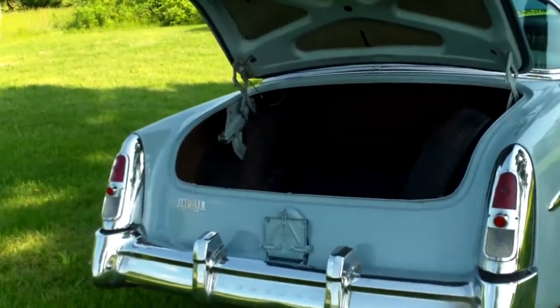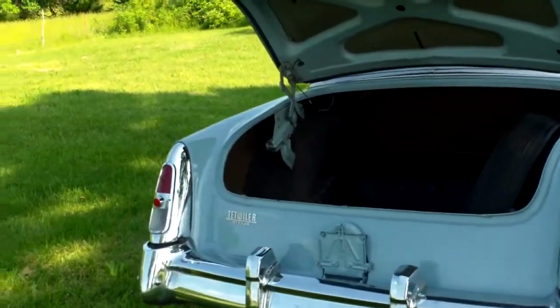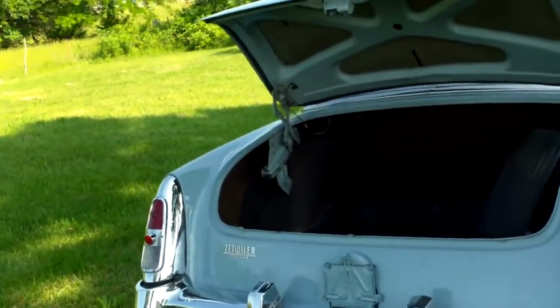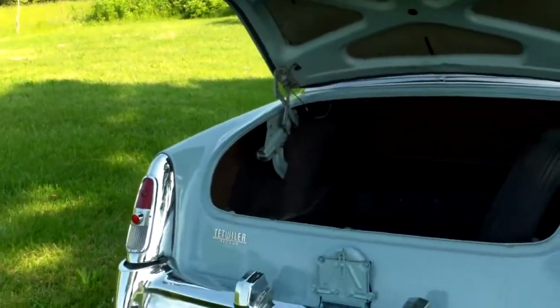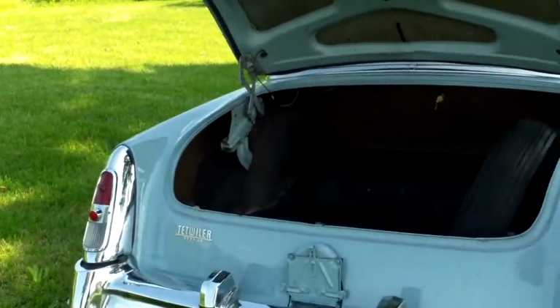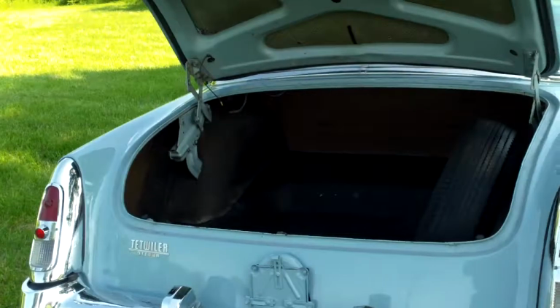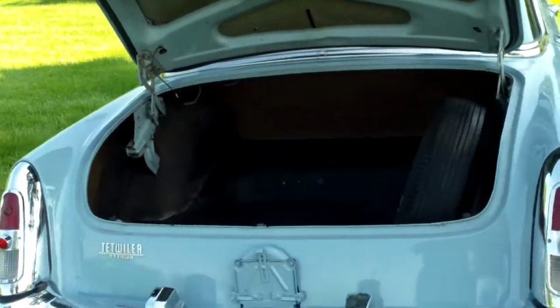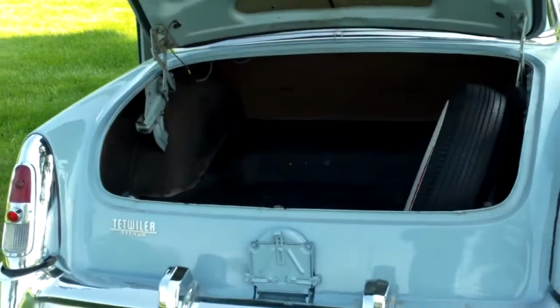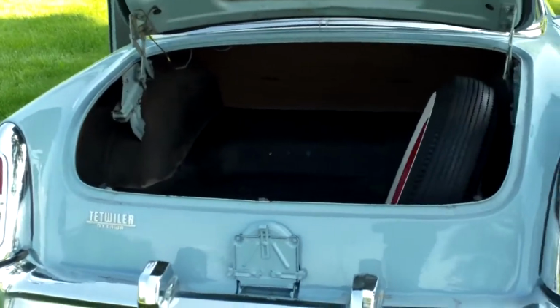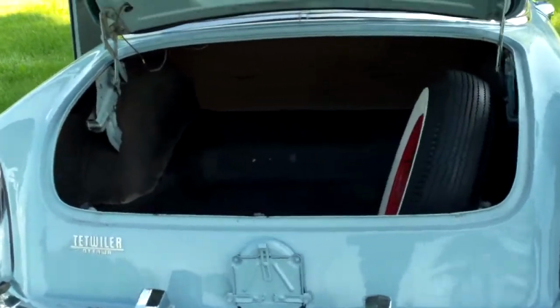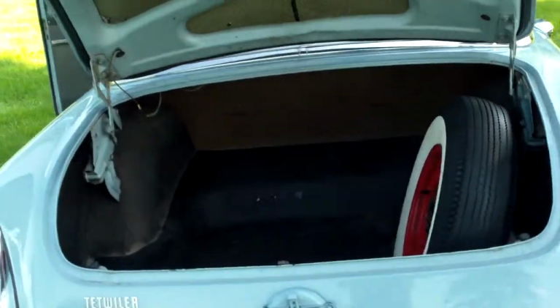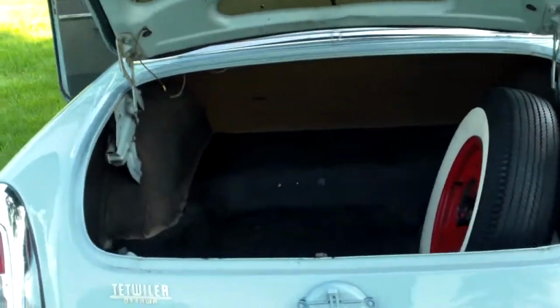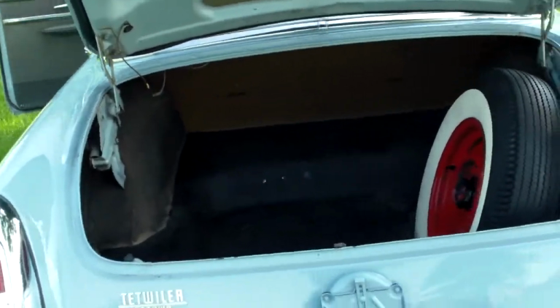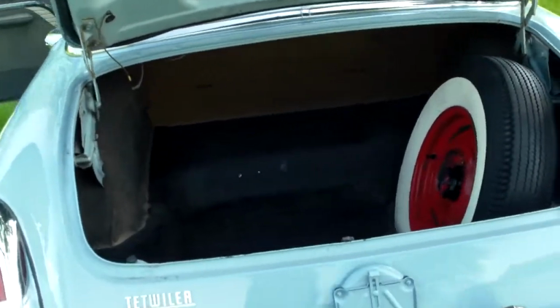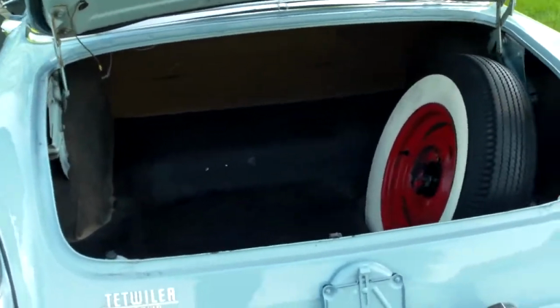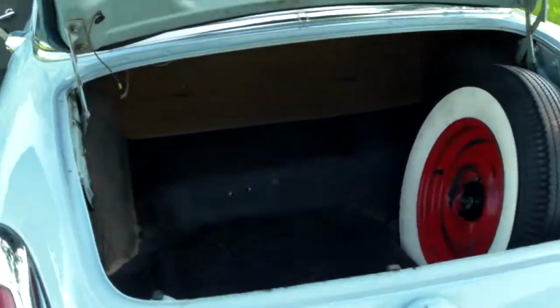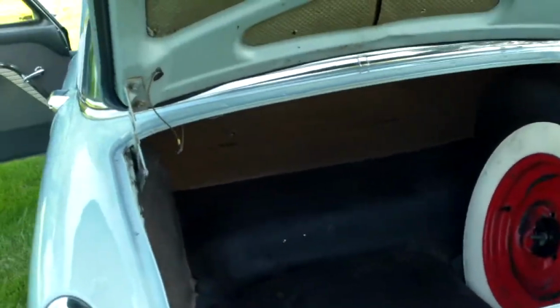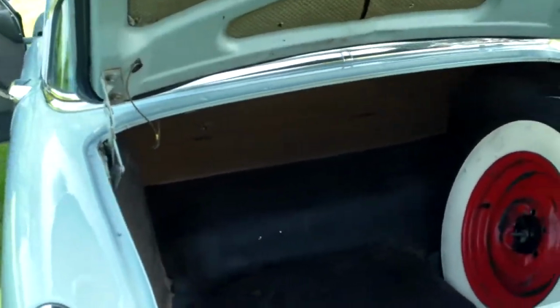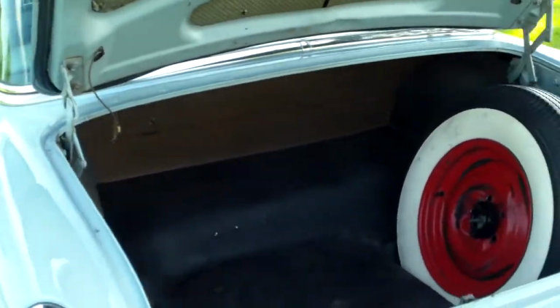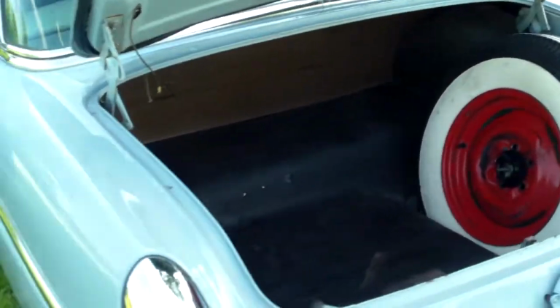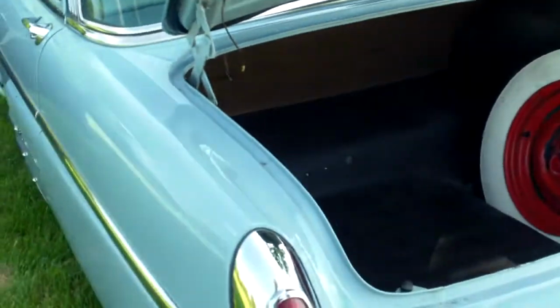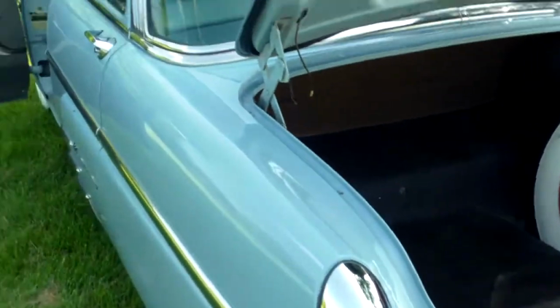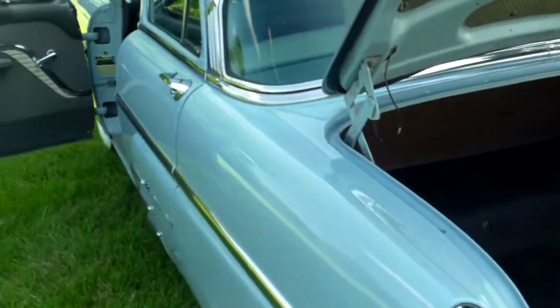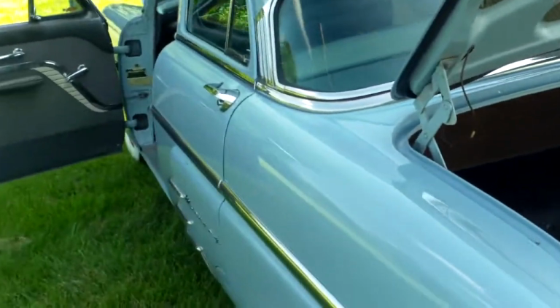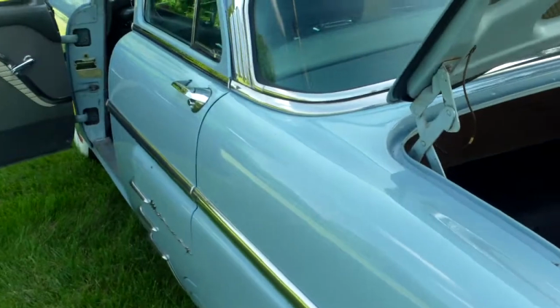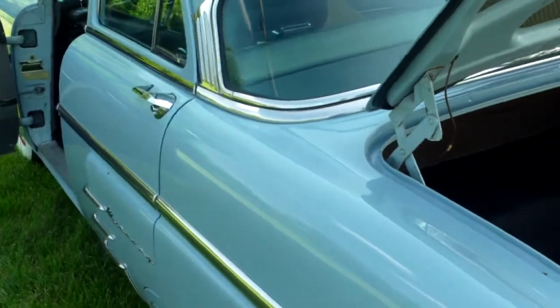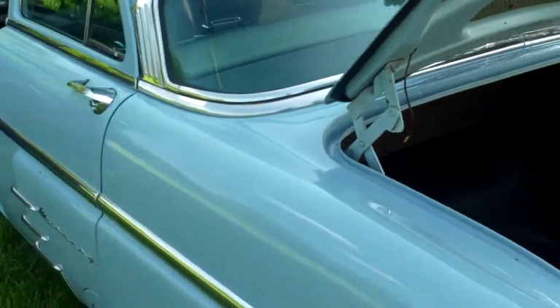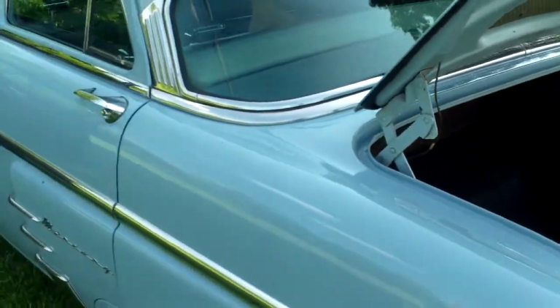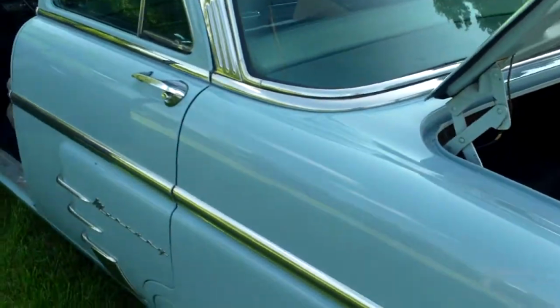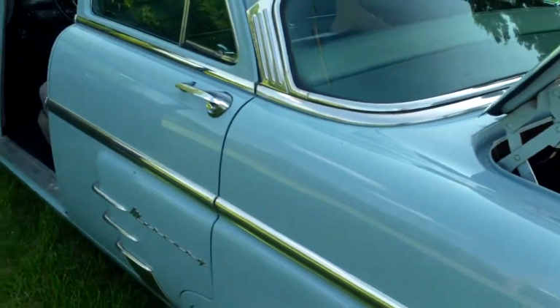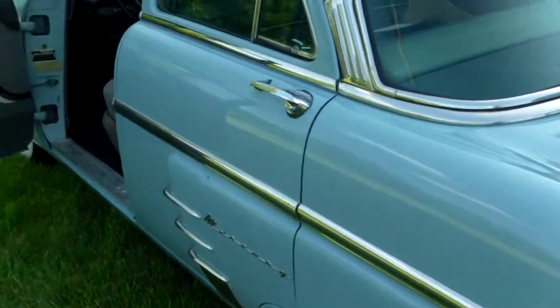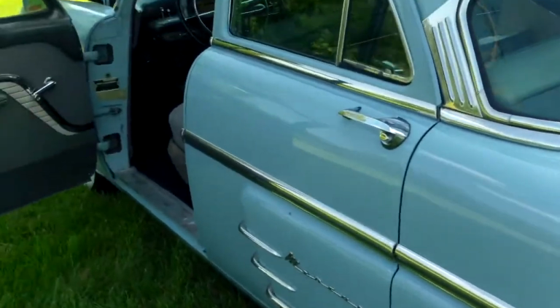We're going to walk up and take a look inside the trunk. And we're going to walk up and look at the instrument cluster, I should say.